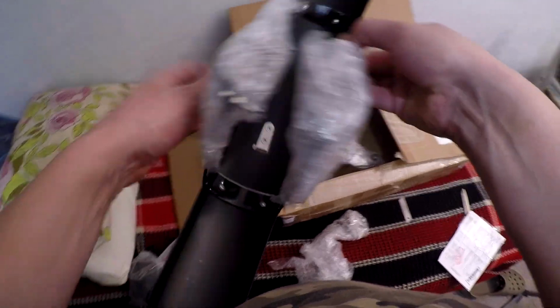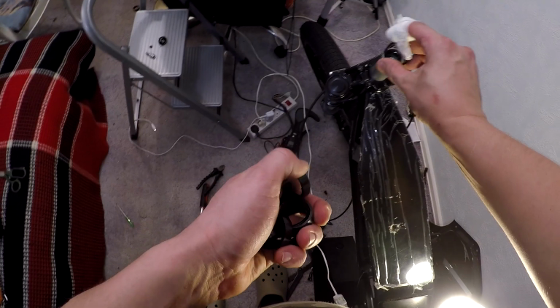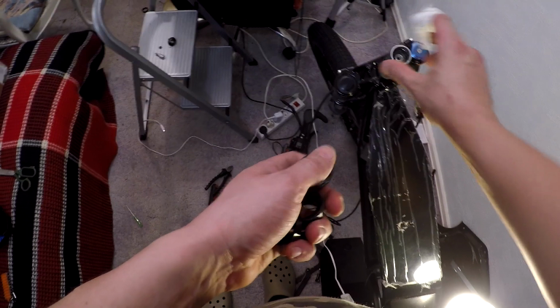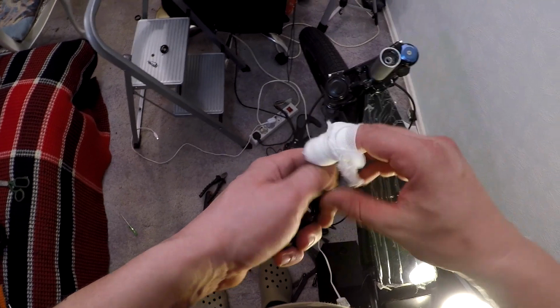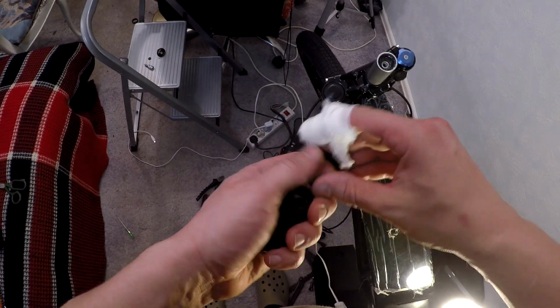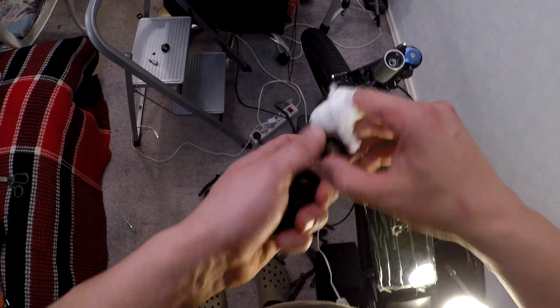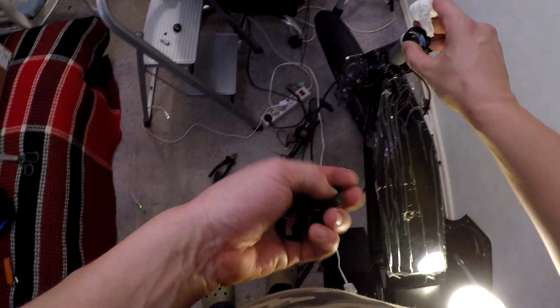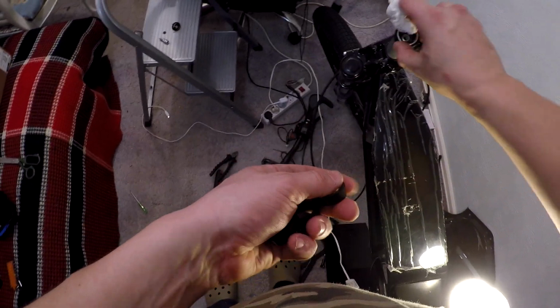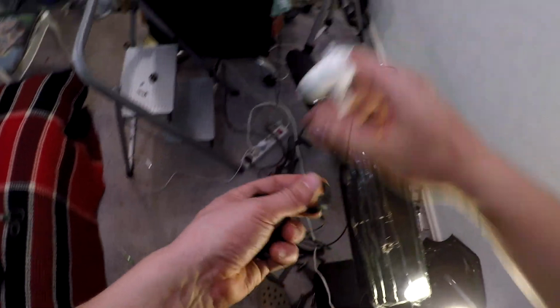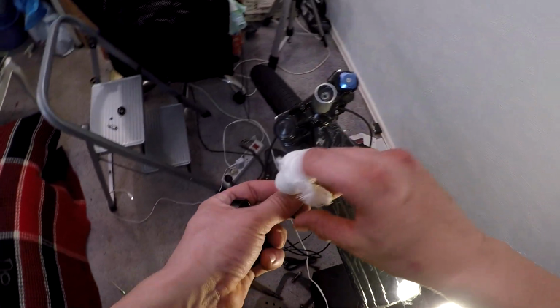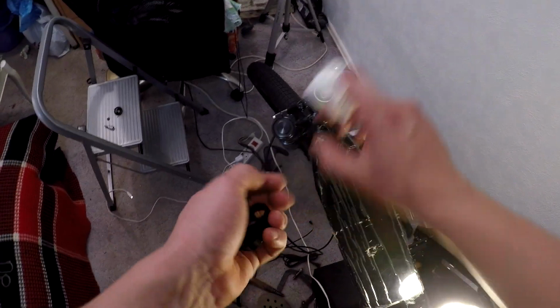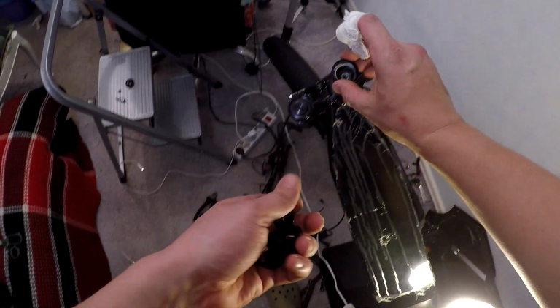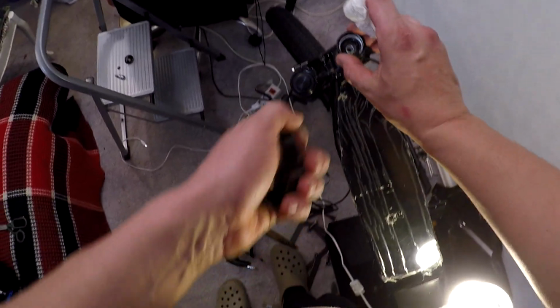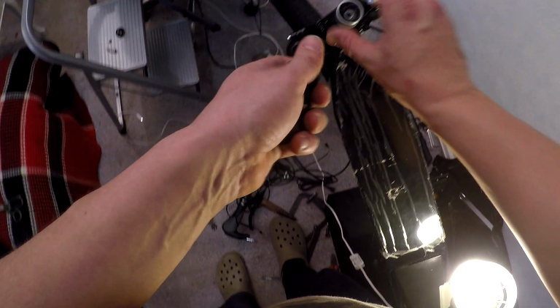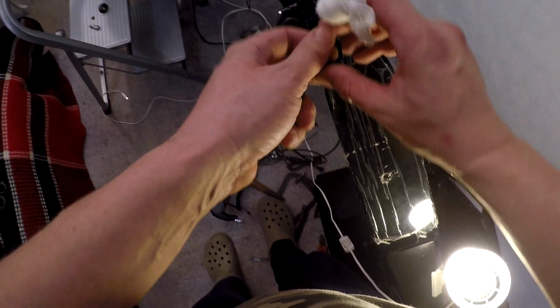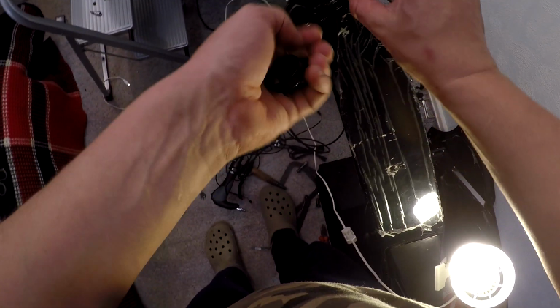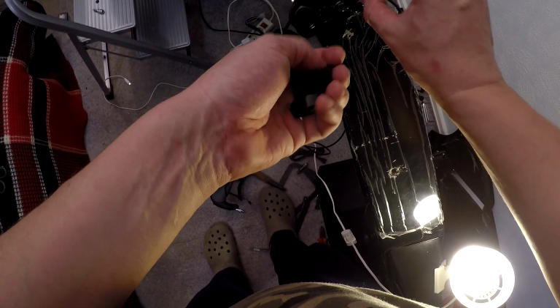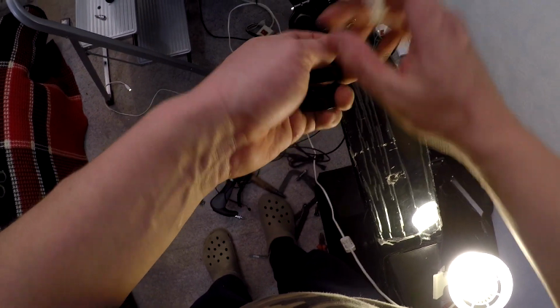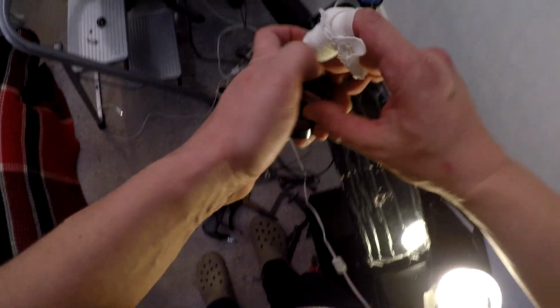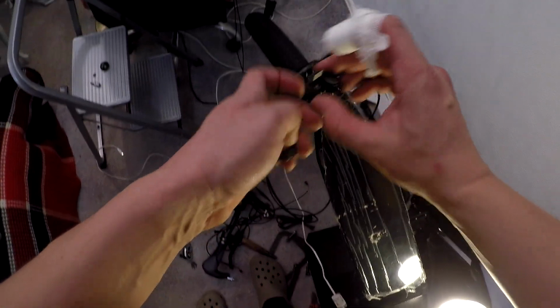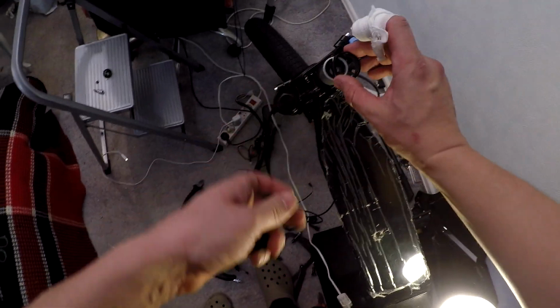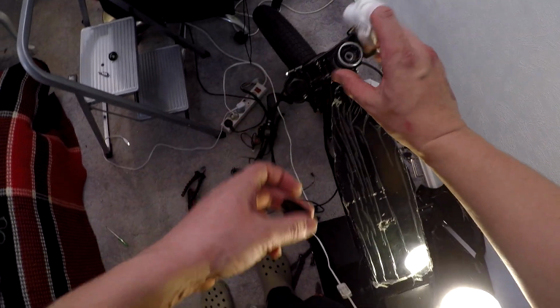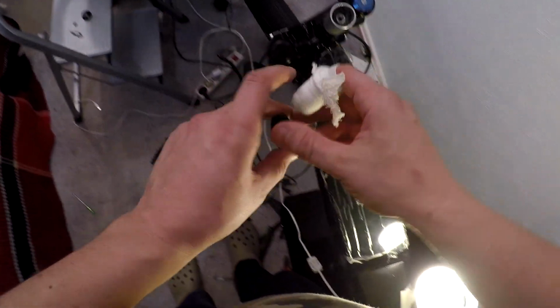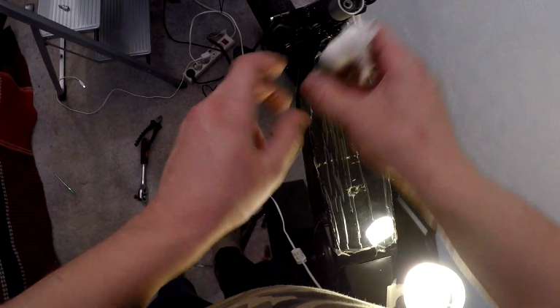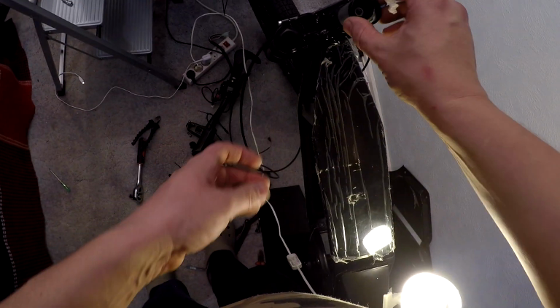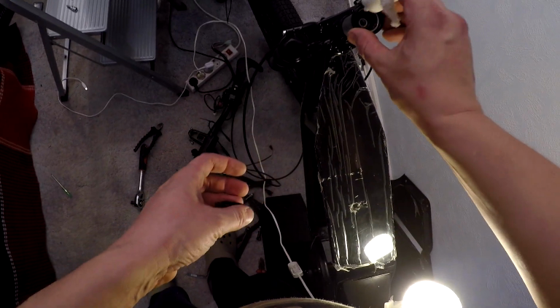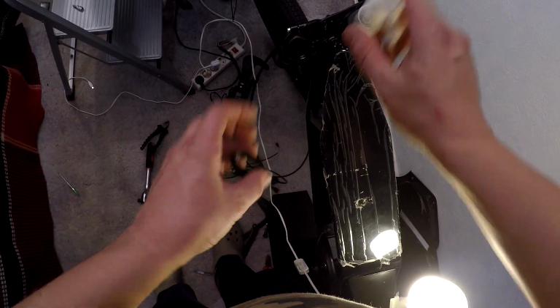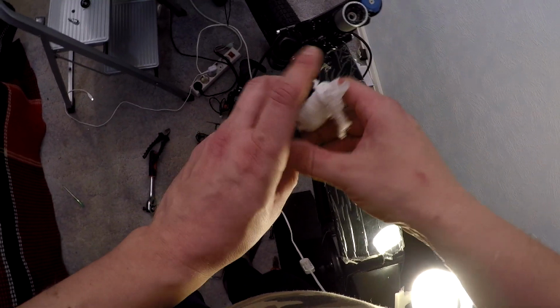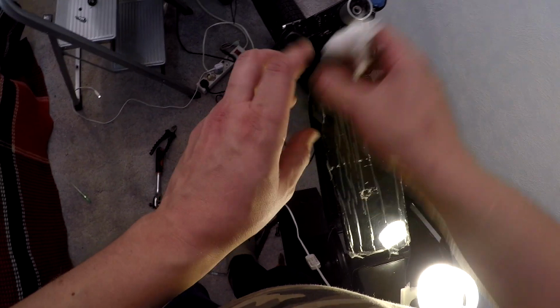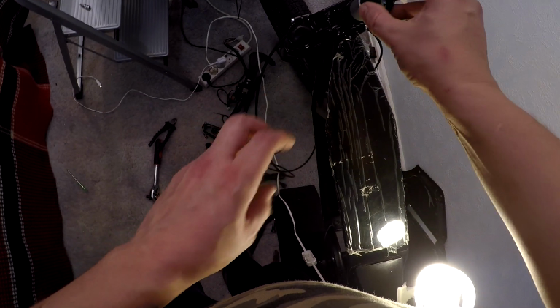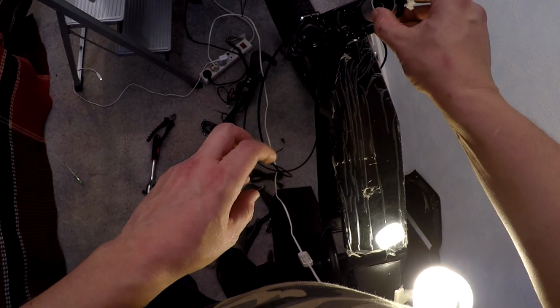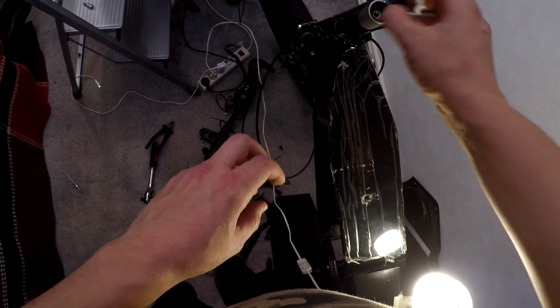During the headset installation in the second episode, I ran into a problem — the headset spacers were missing. Now the missing part is finally here.